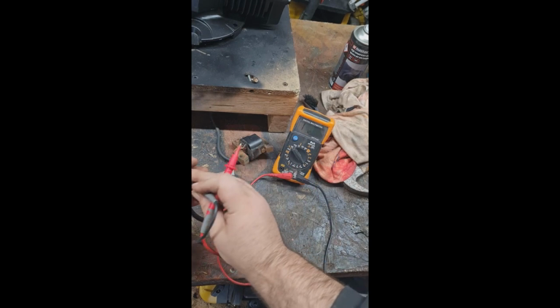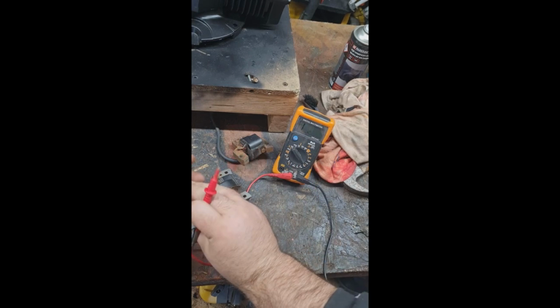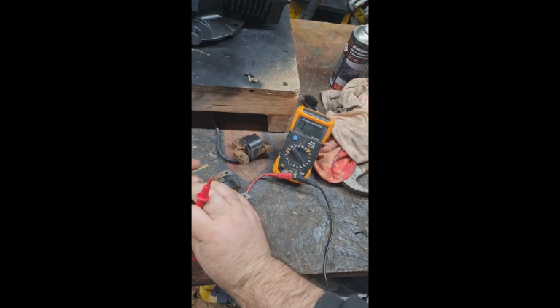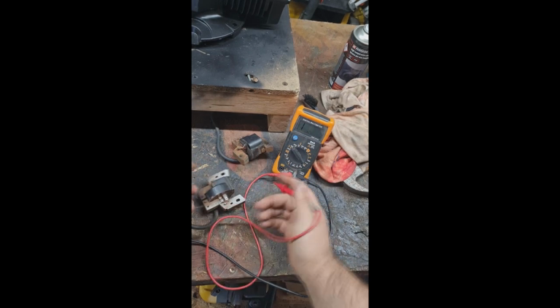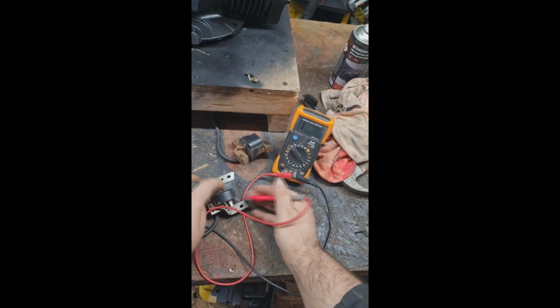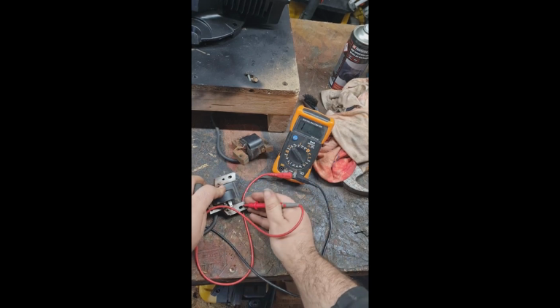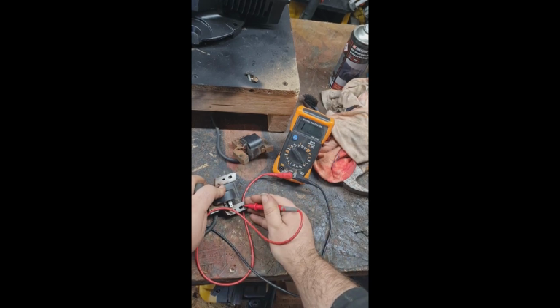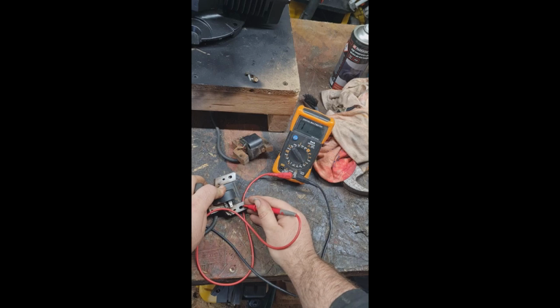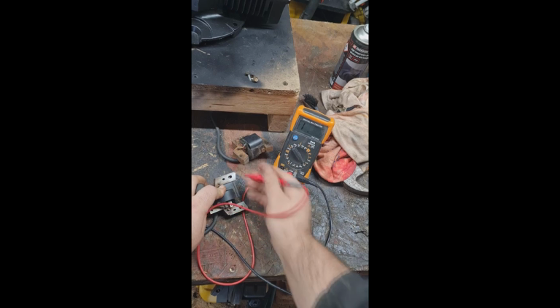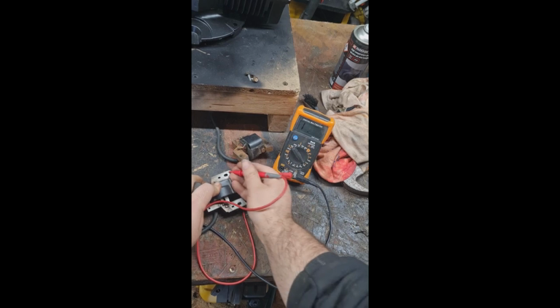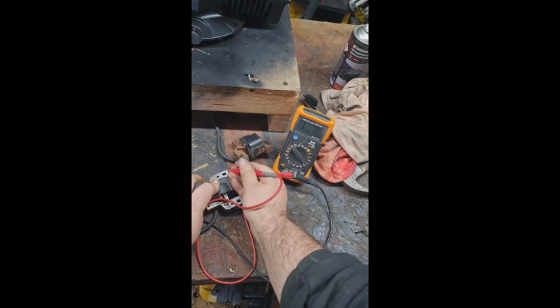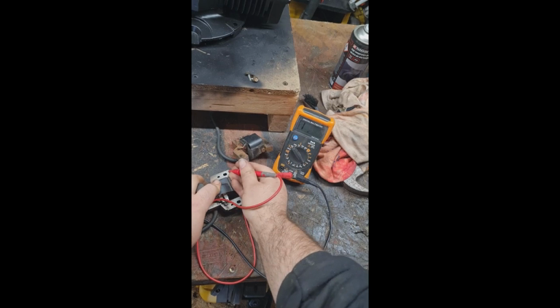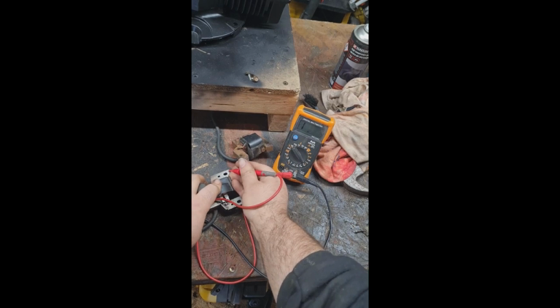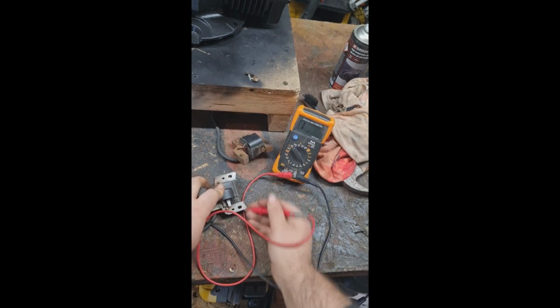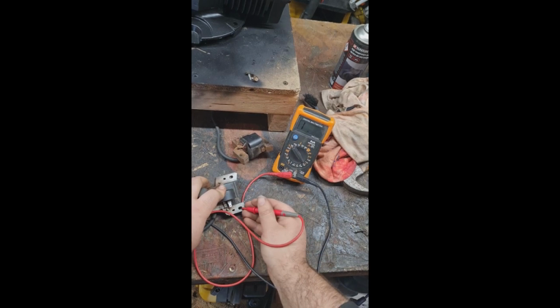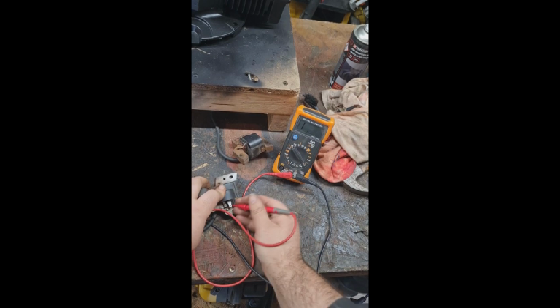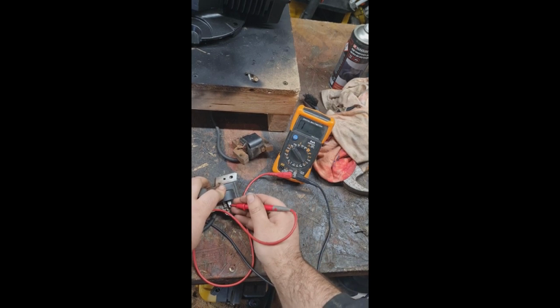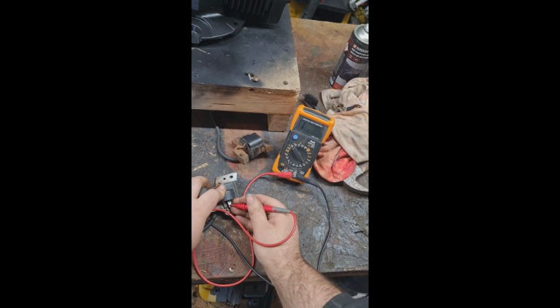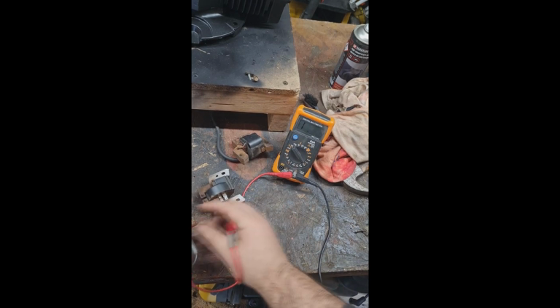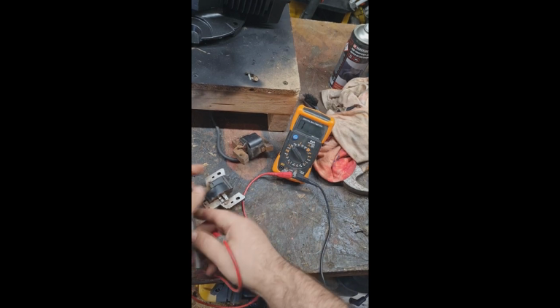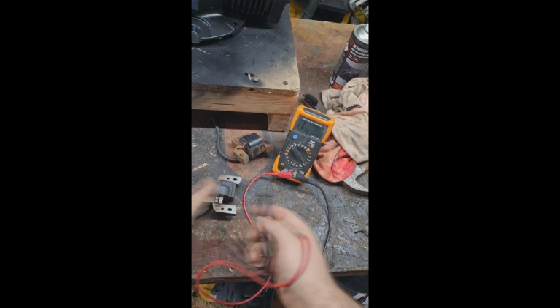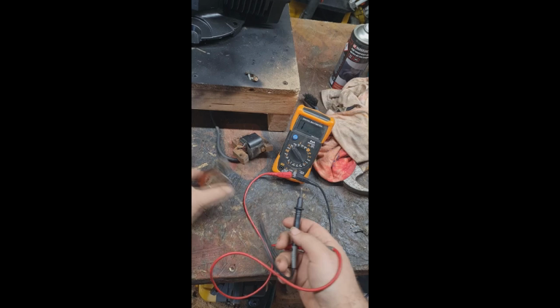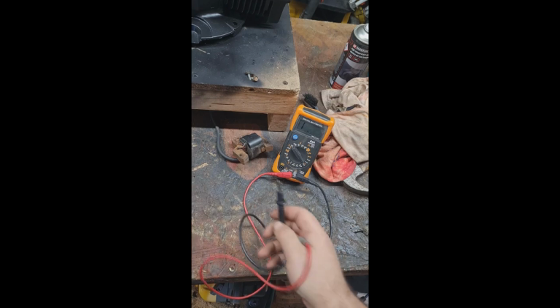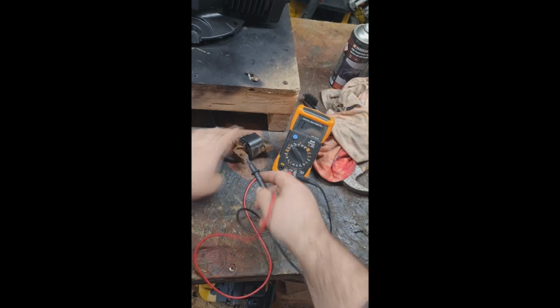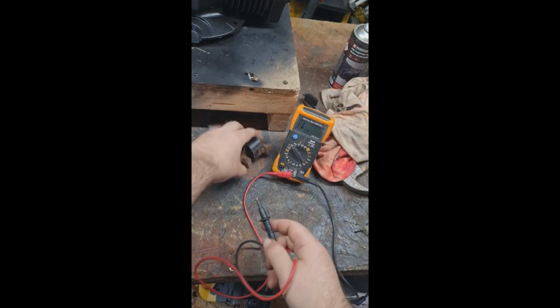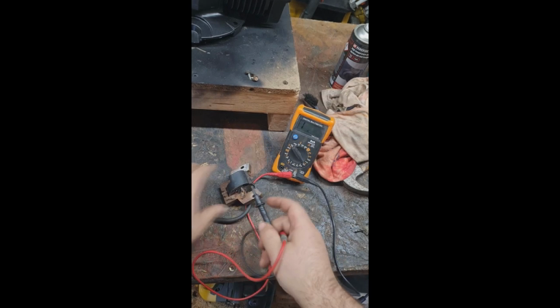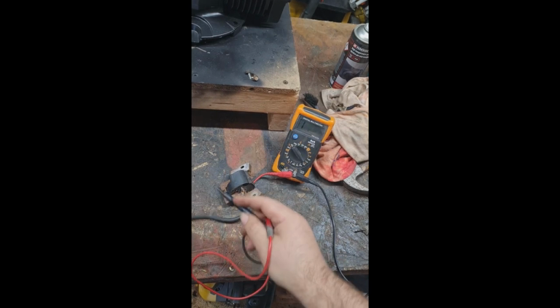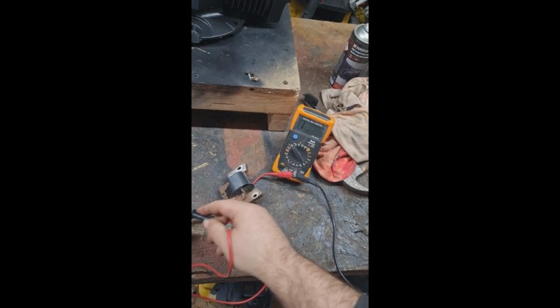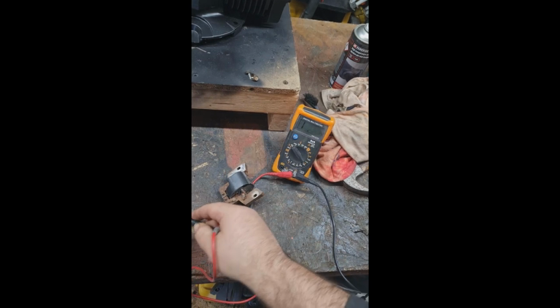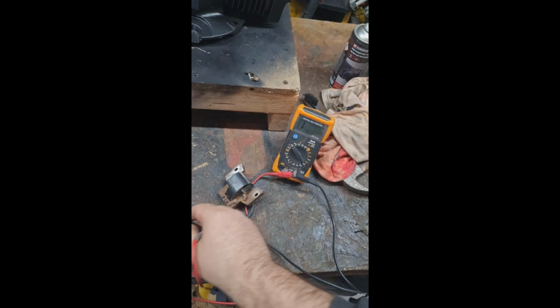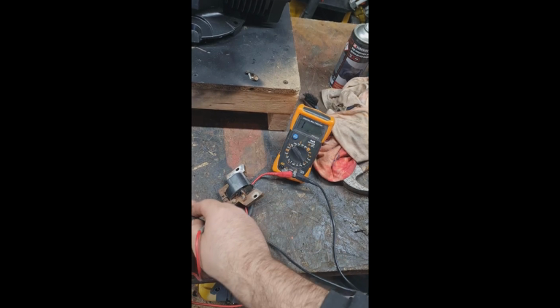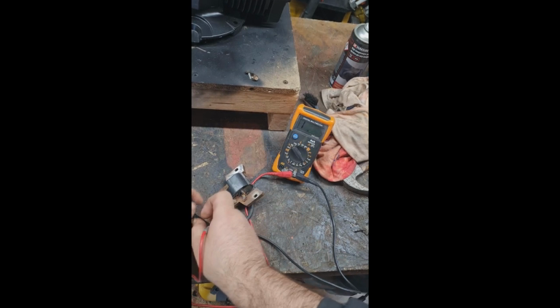Put one end into there and one end onto there. Check the sides — as you can see, nothing comes up. That's a dead coil. This one looks in better condition, so I'll do exactly the same with that one.